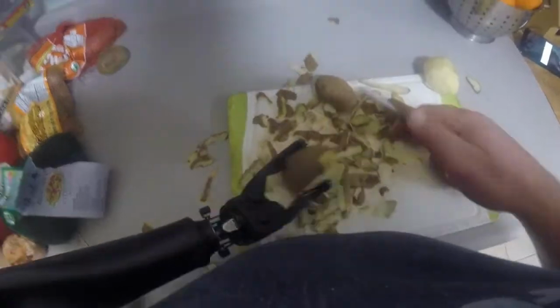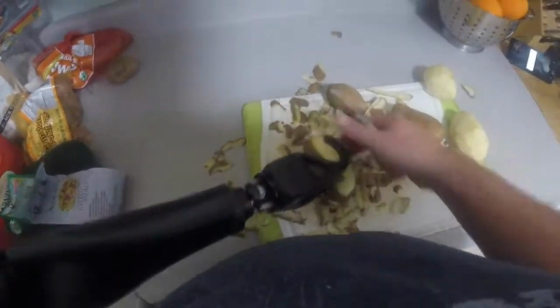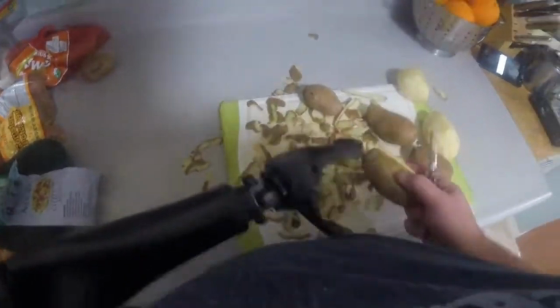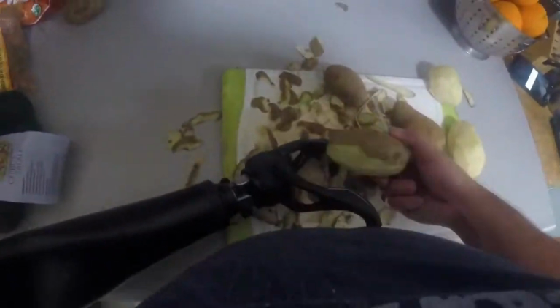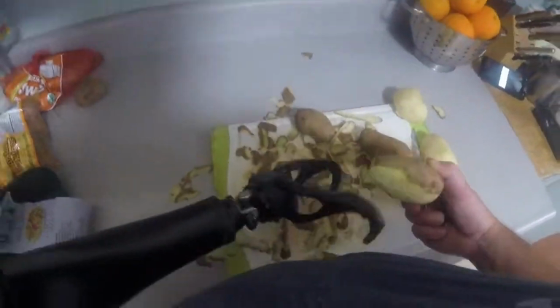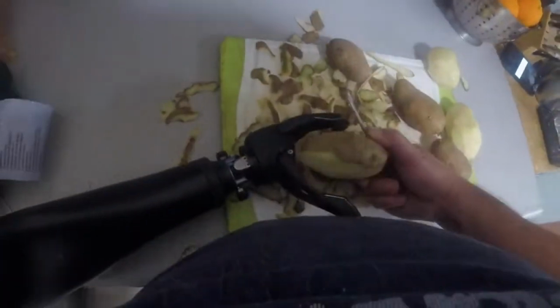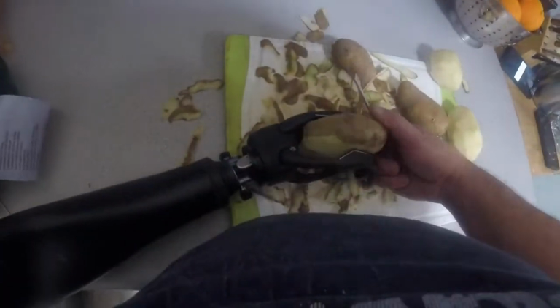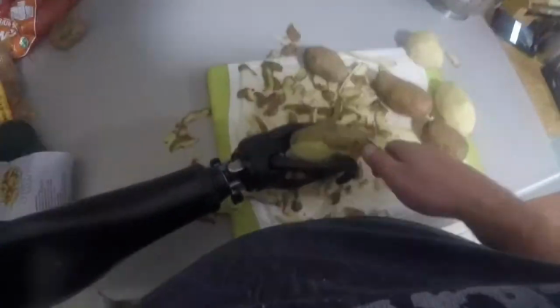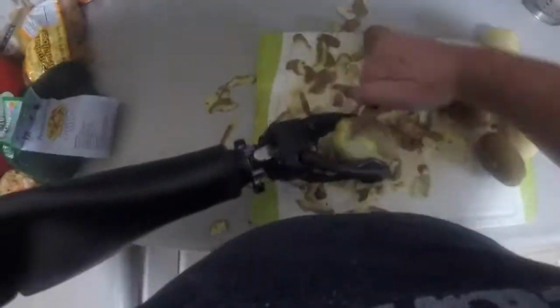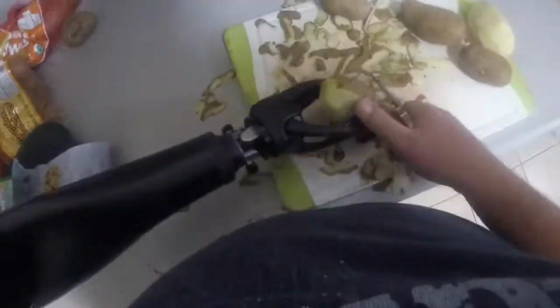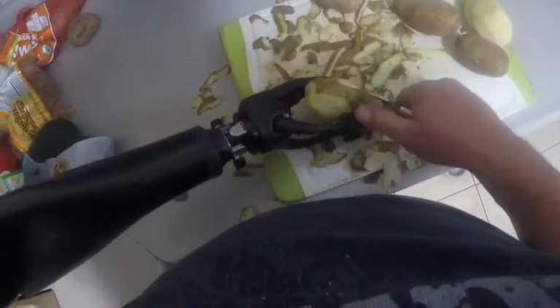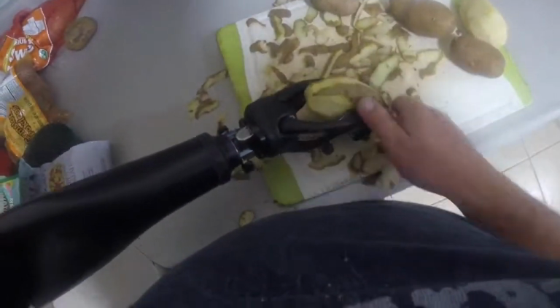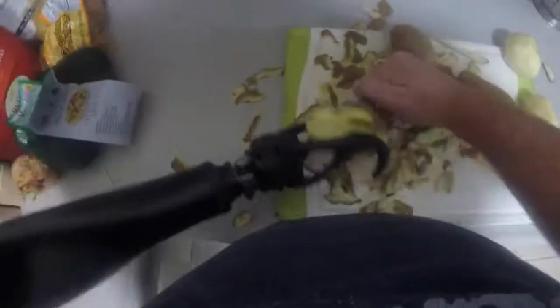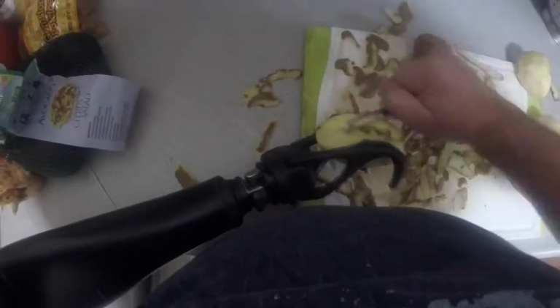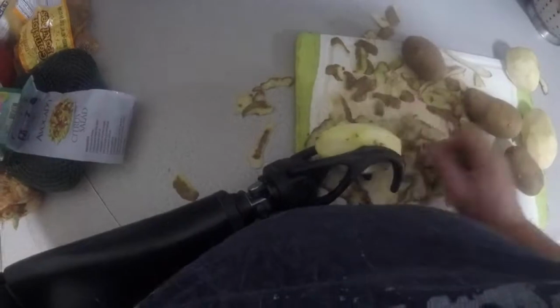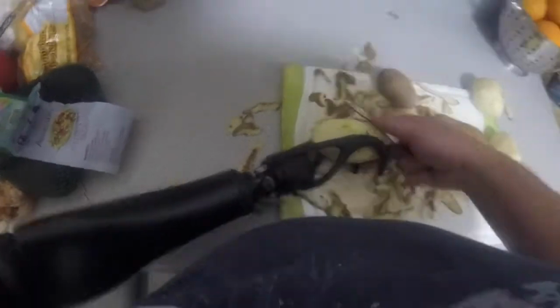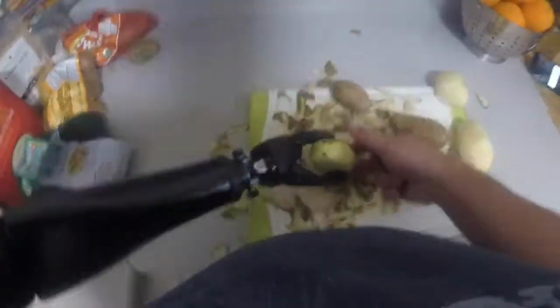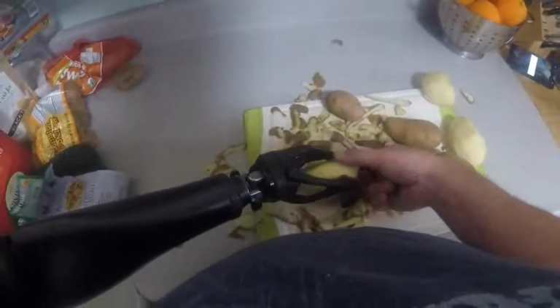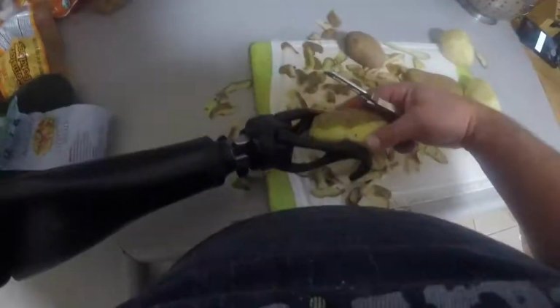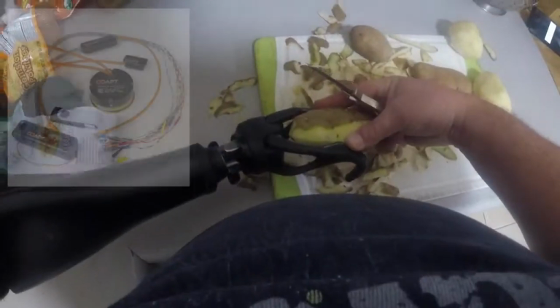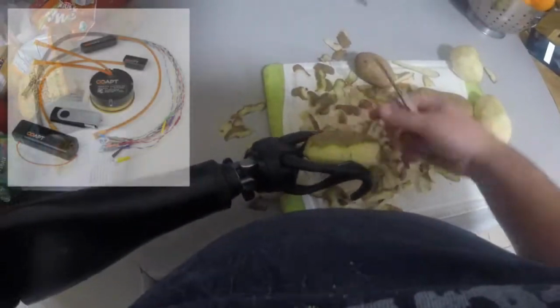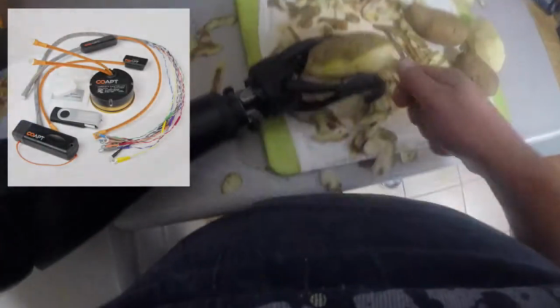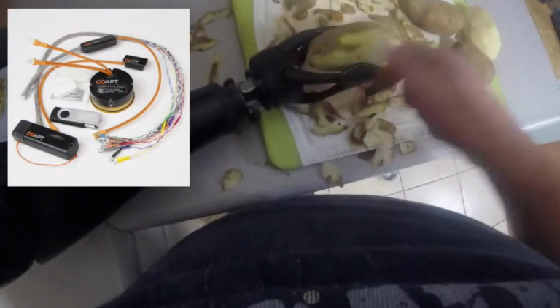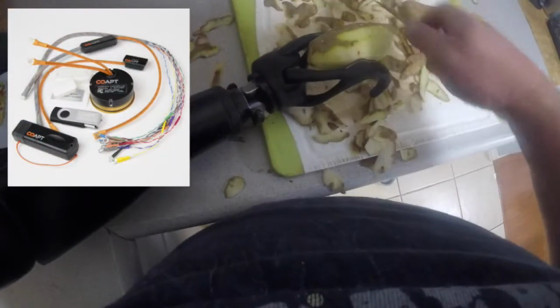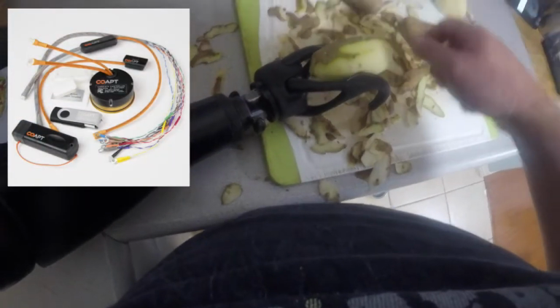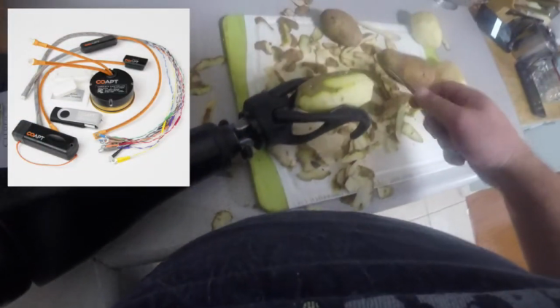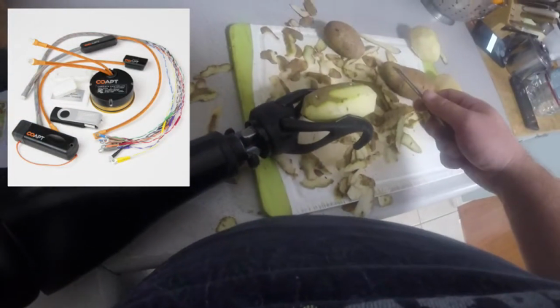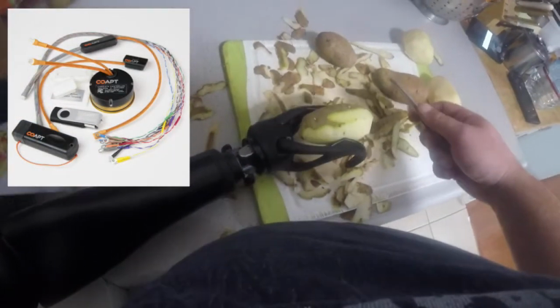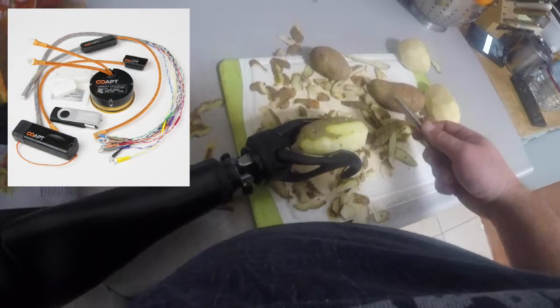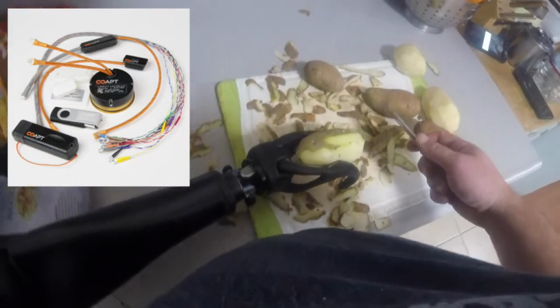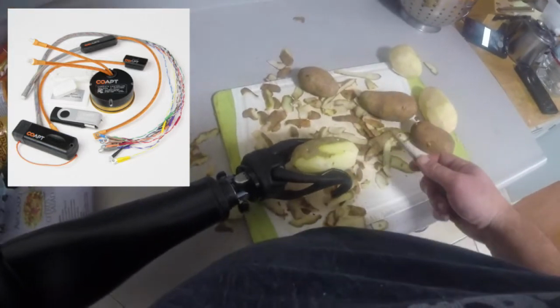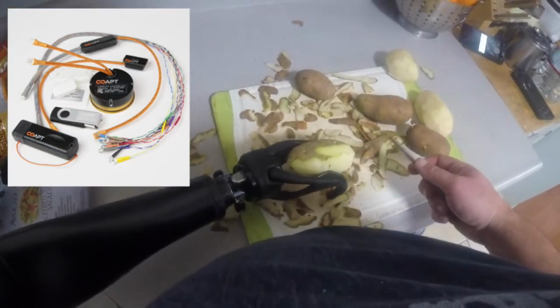In a sense I do use my mind to contract those new muscles, but that's not what makes my arm move. The other mind controlling my arm is powered by a COAP Generation 2 complete control device.